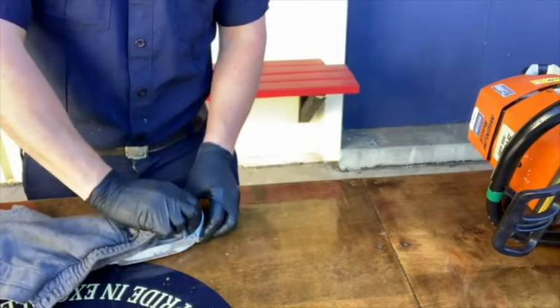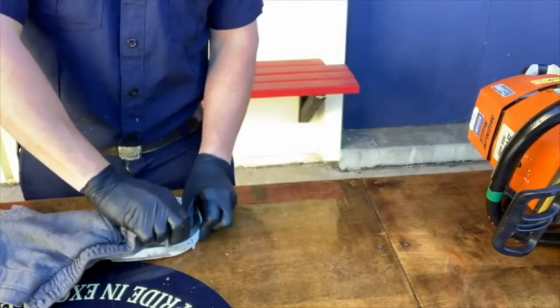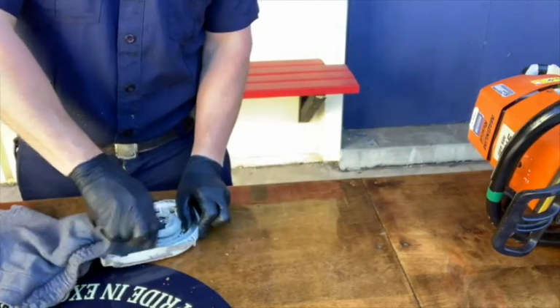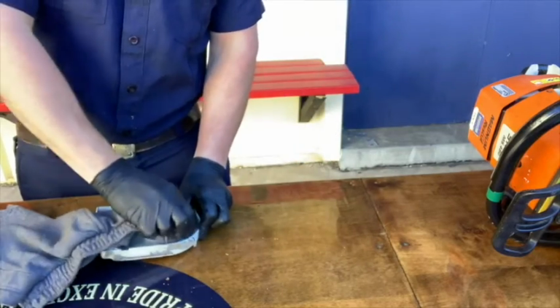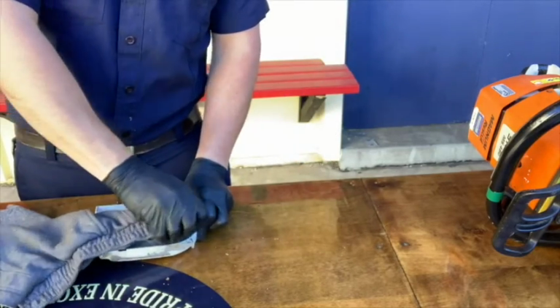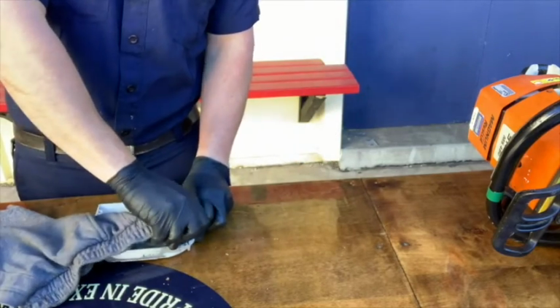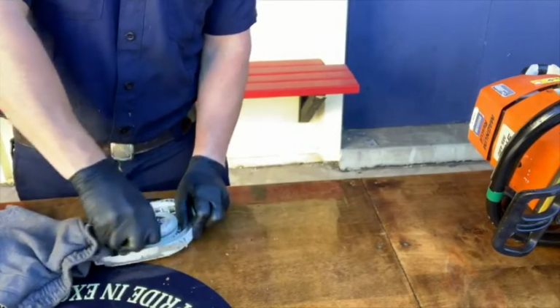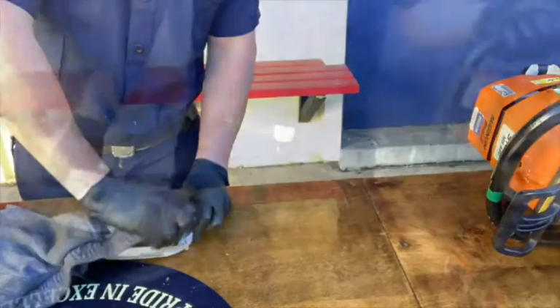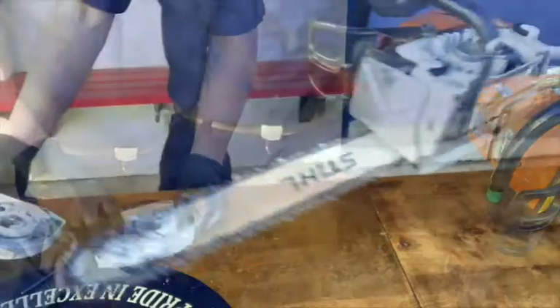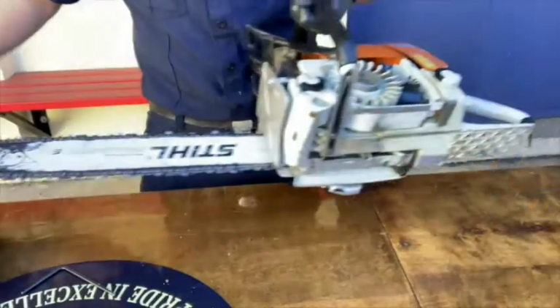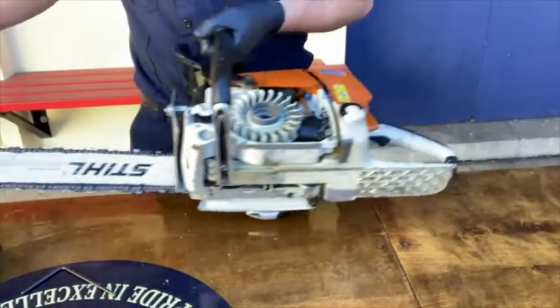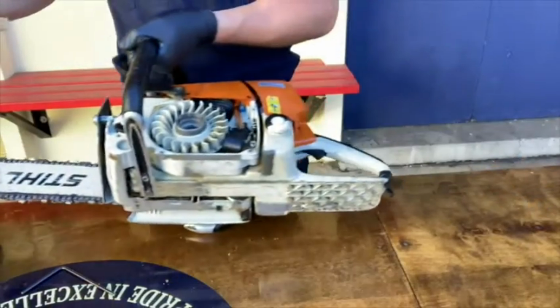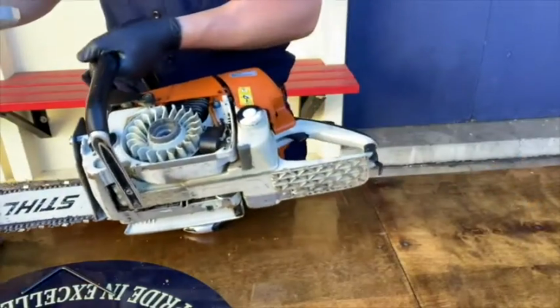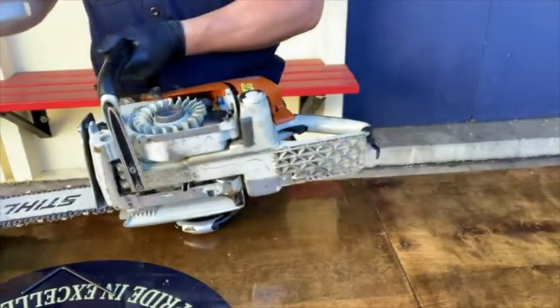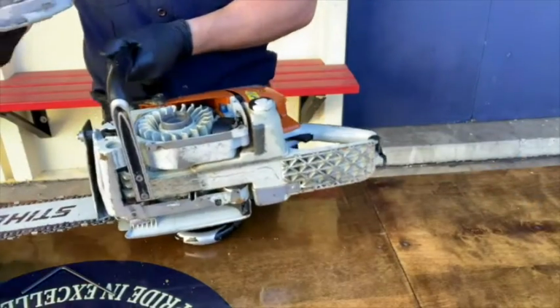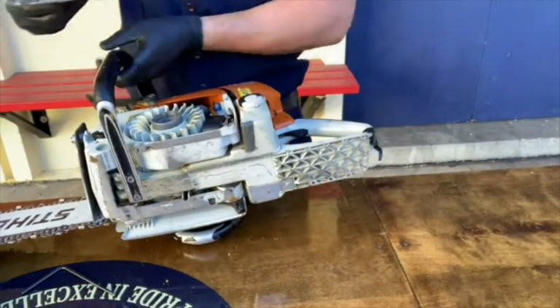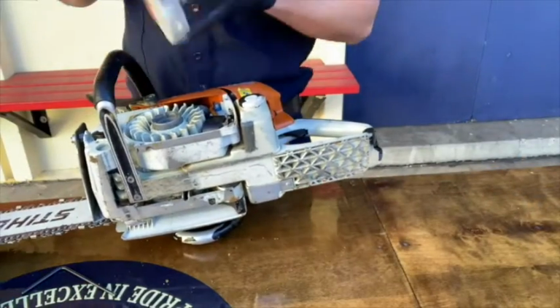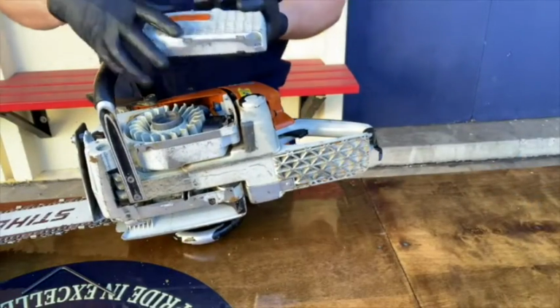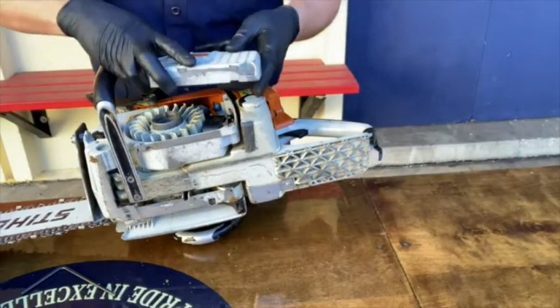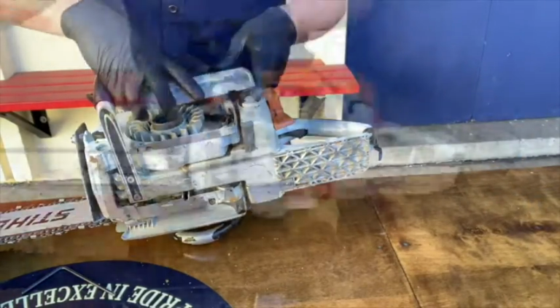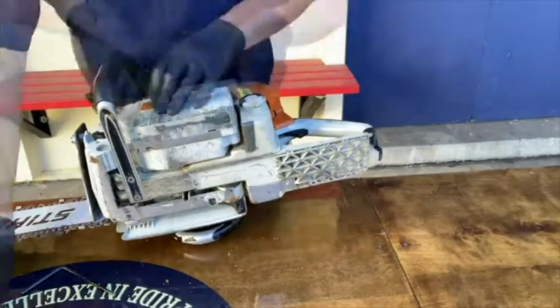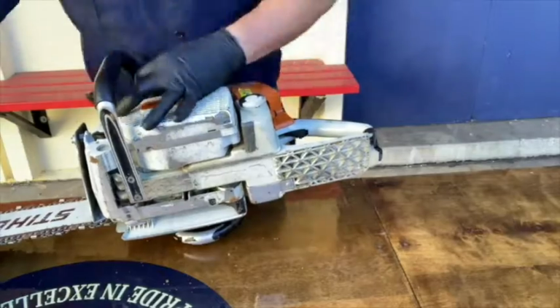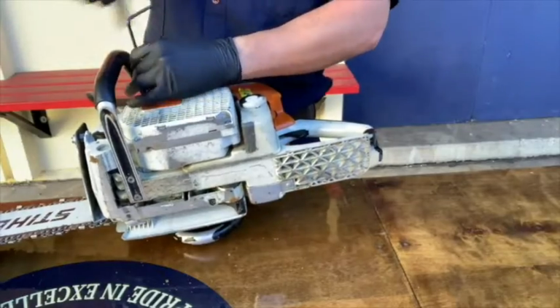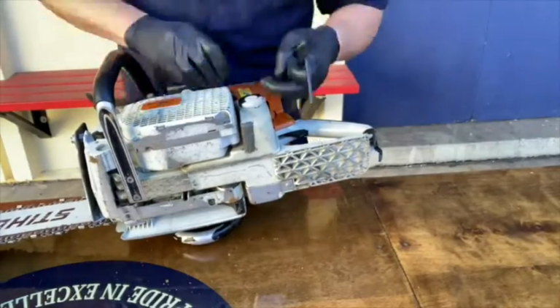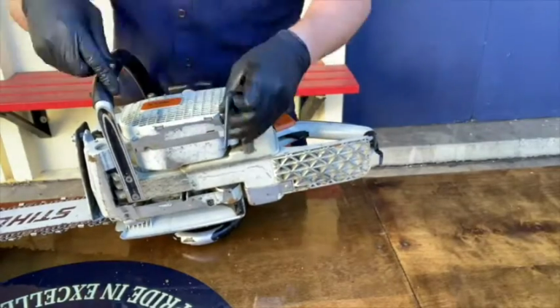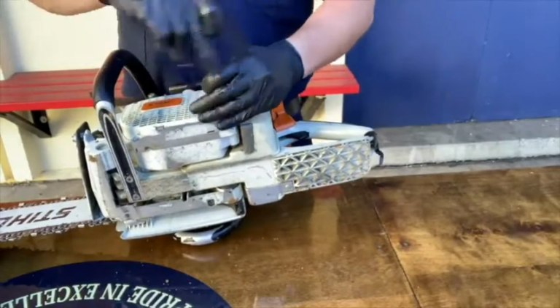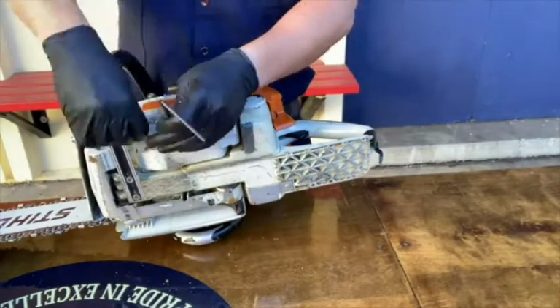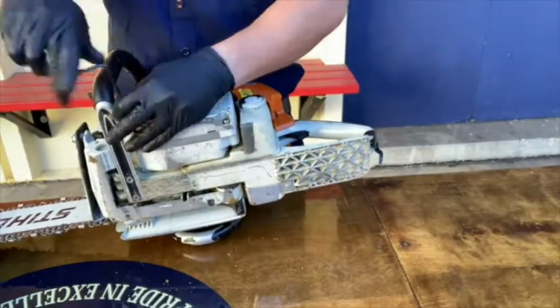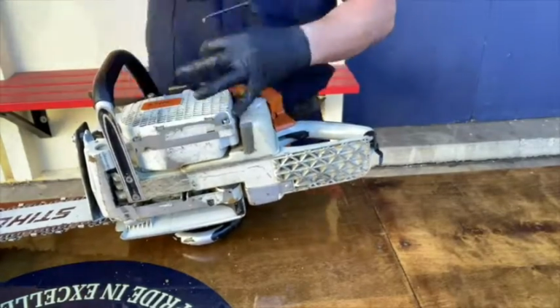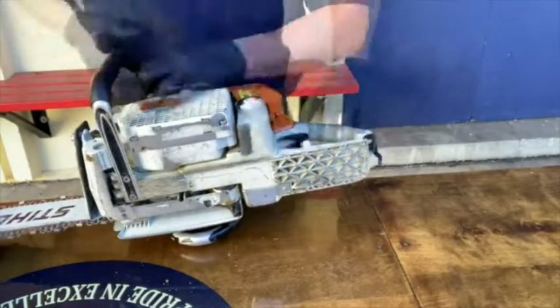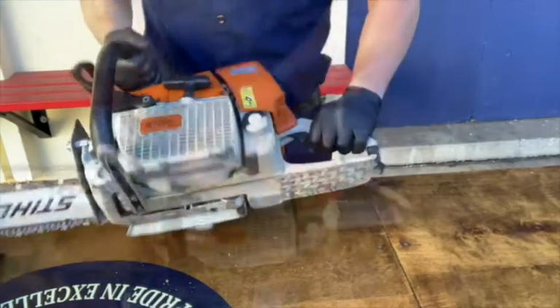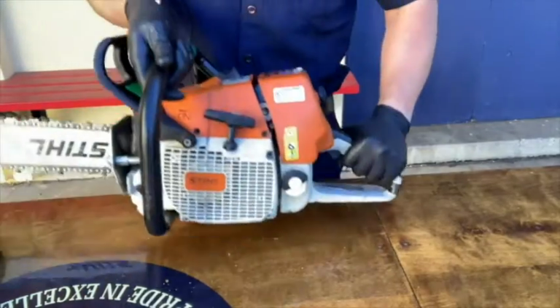Wipe the cover clean and reassemble. Remember, the long screw goes into the chain brake hole. When you're done reassembling, the saw is ready to go back in service.